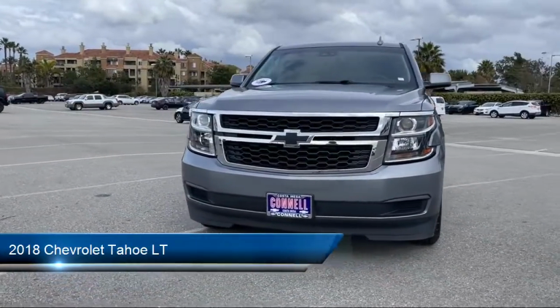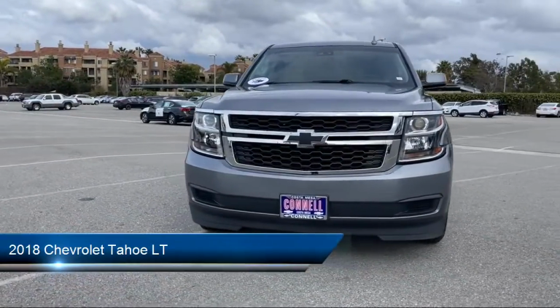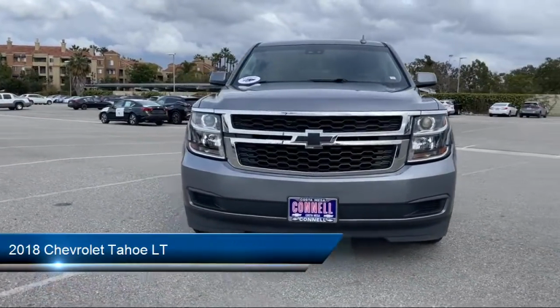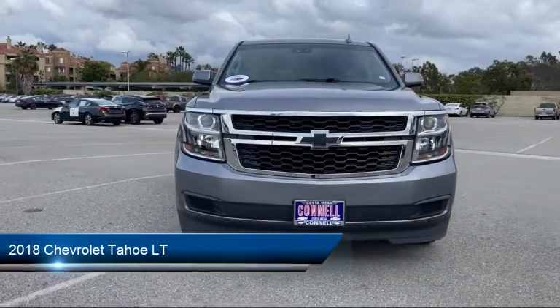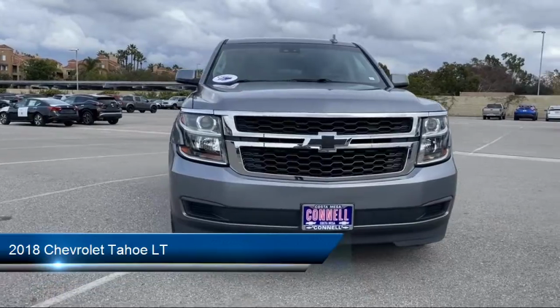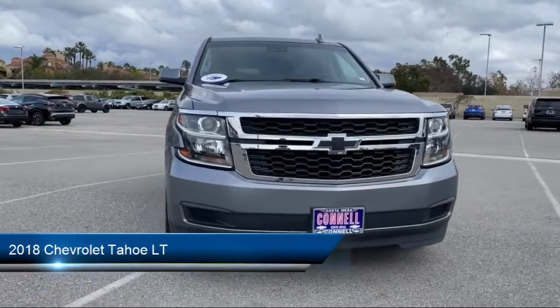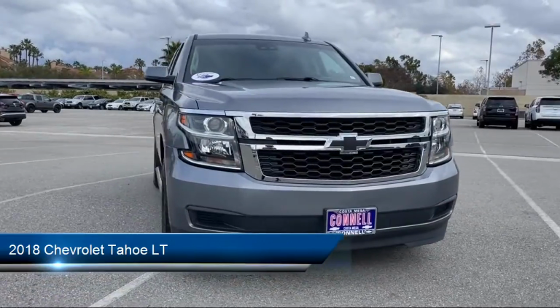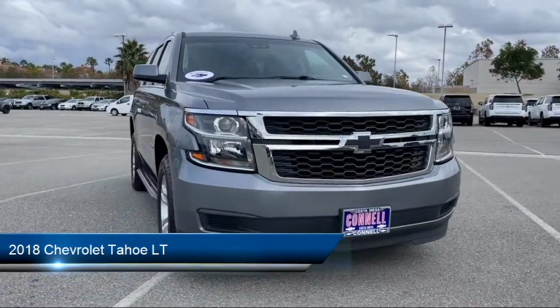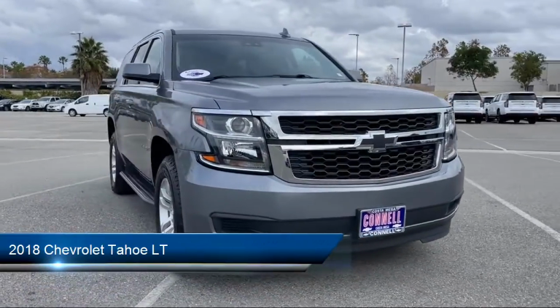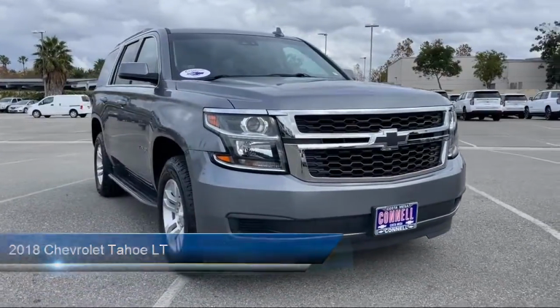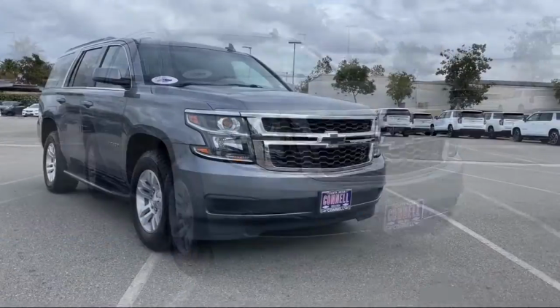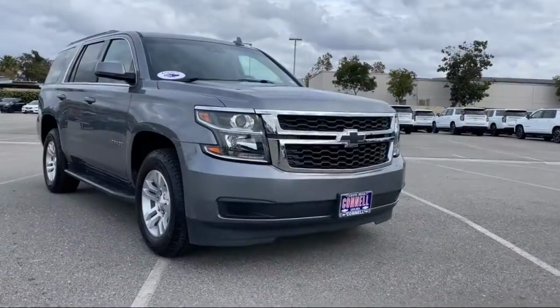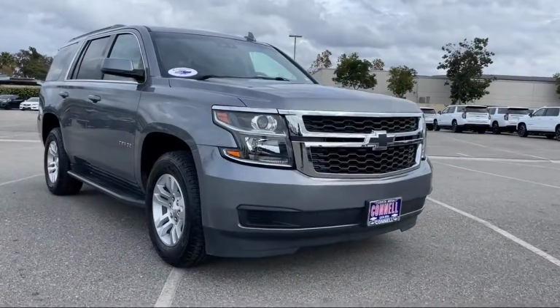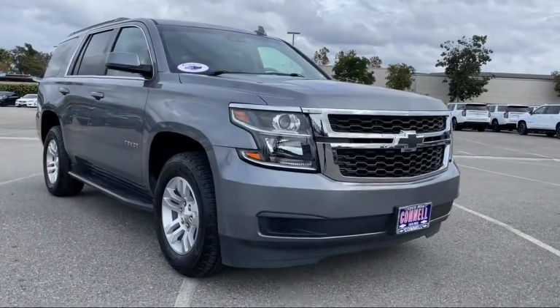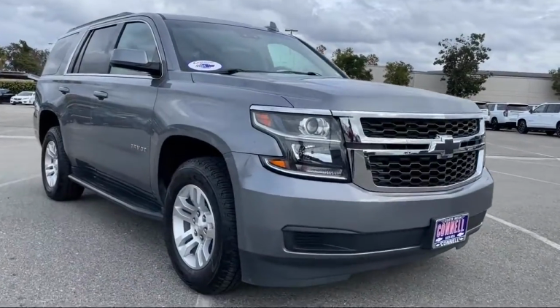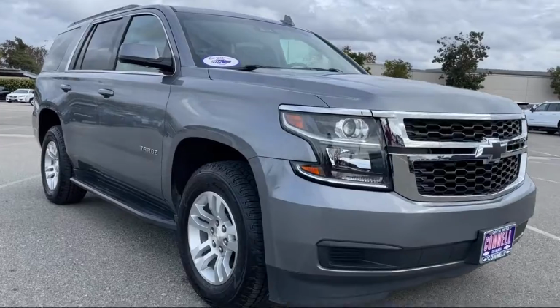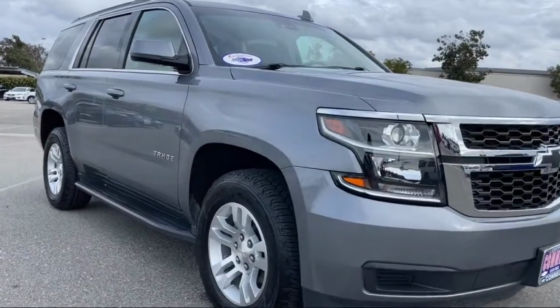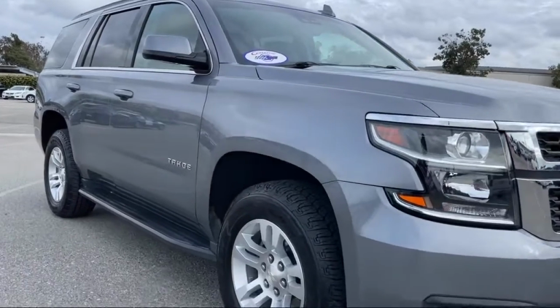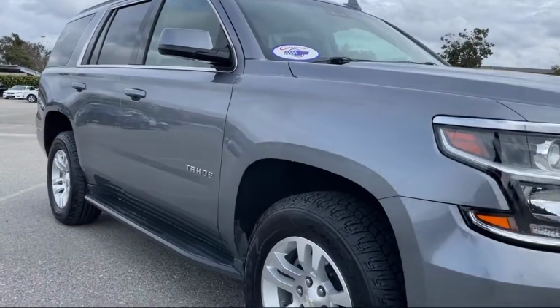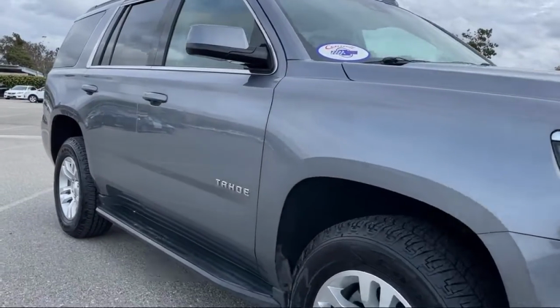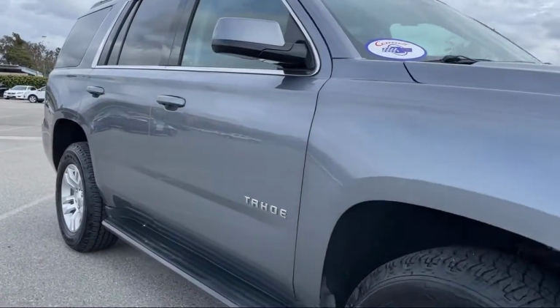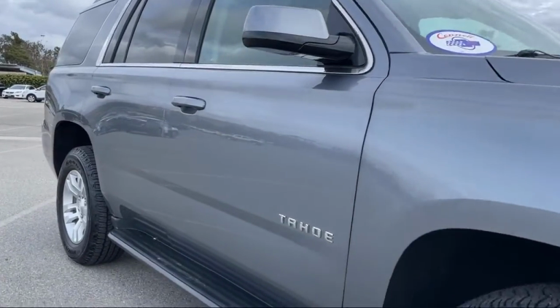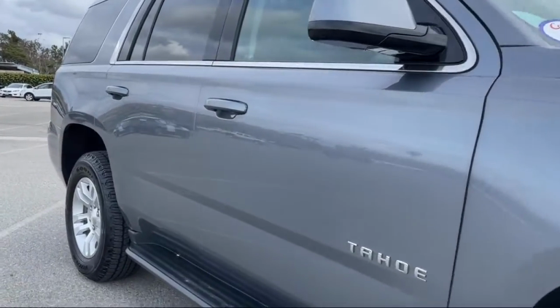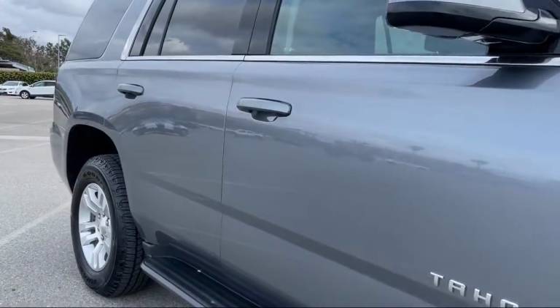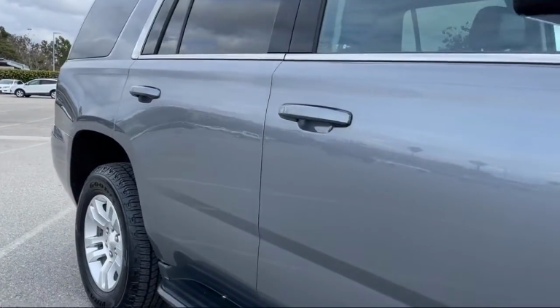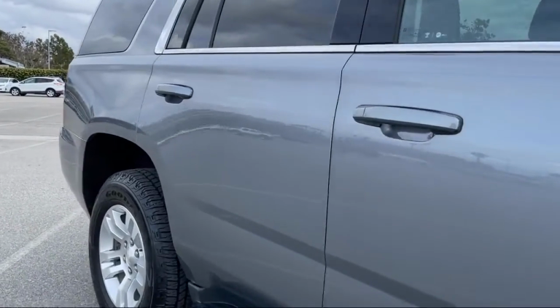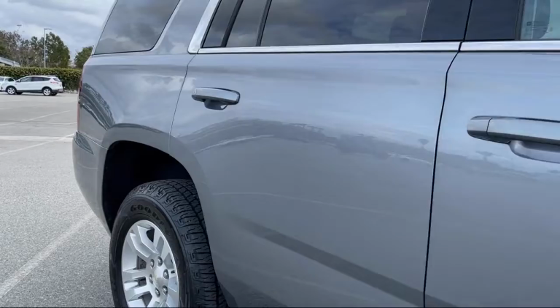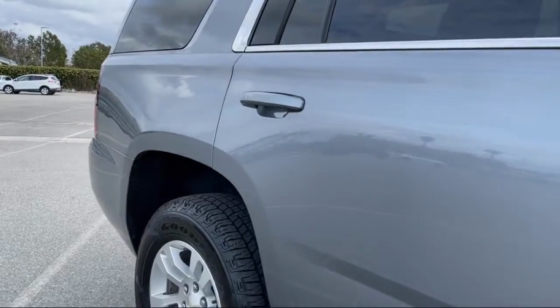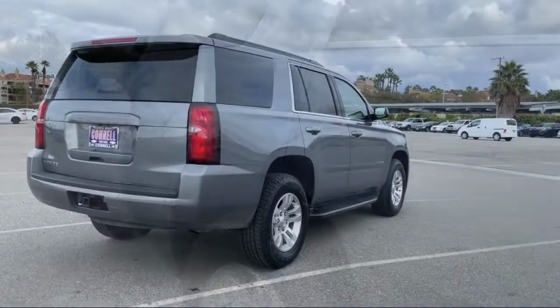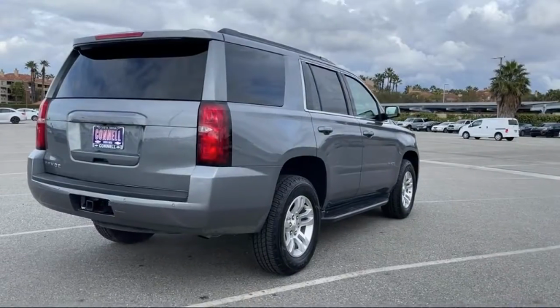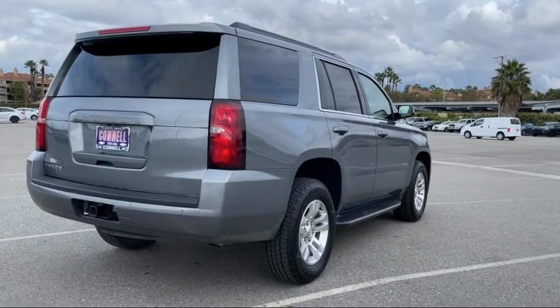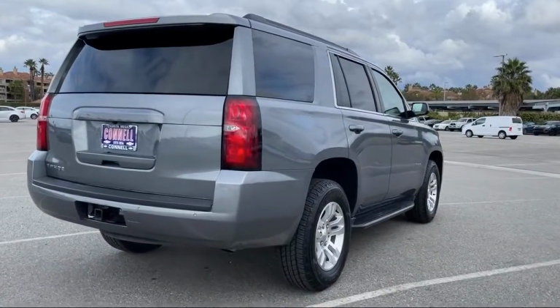It comes equipped with a 5.3 Ecotec 3 V8 engine, LT preferred equipment group, smart device integration, and a tow package.